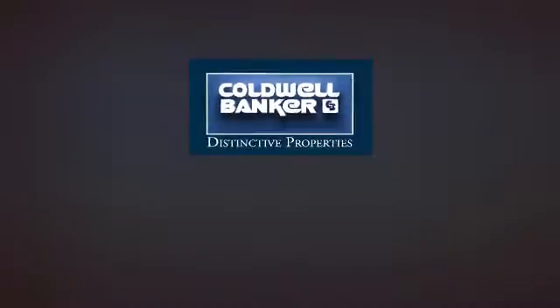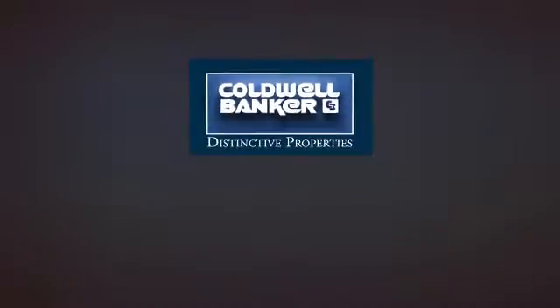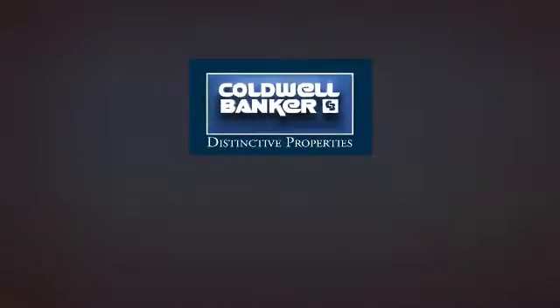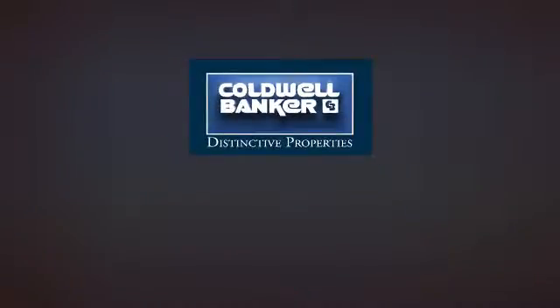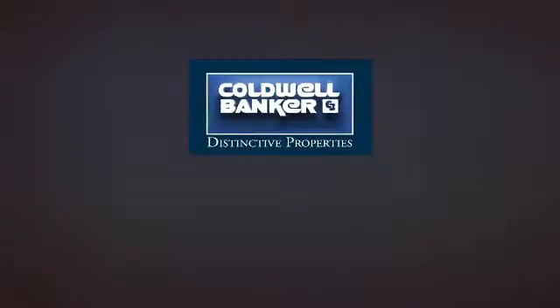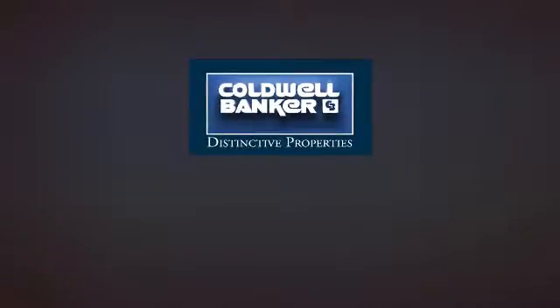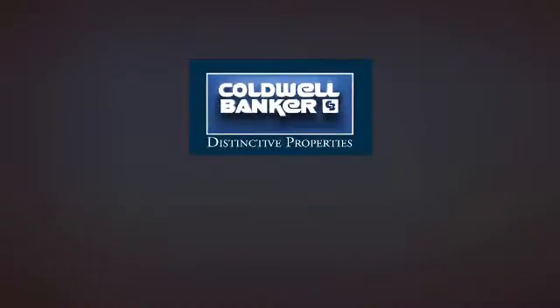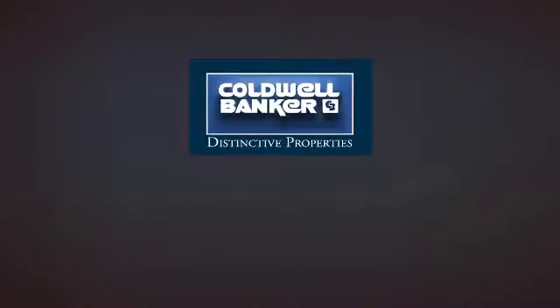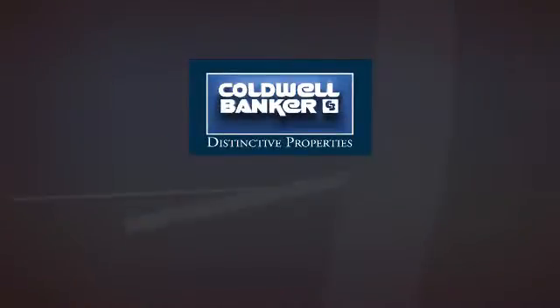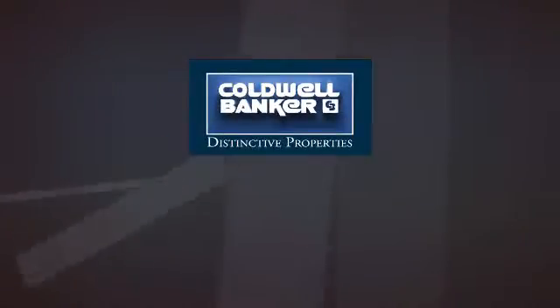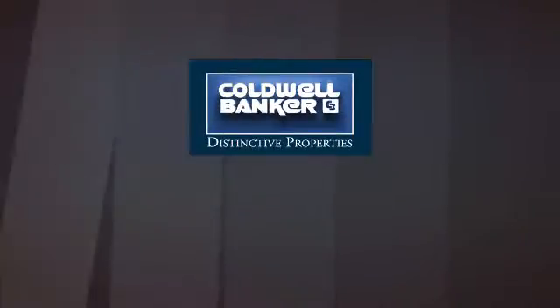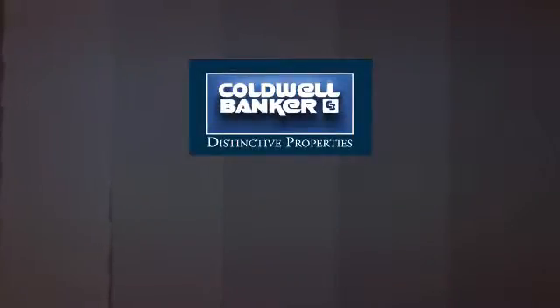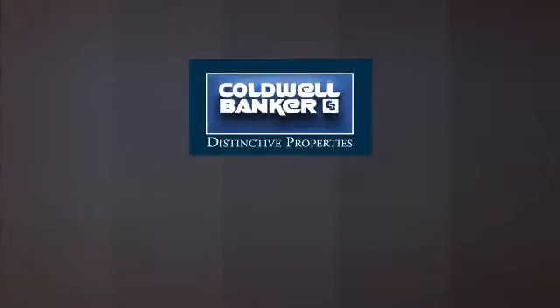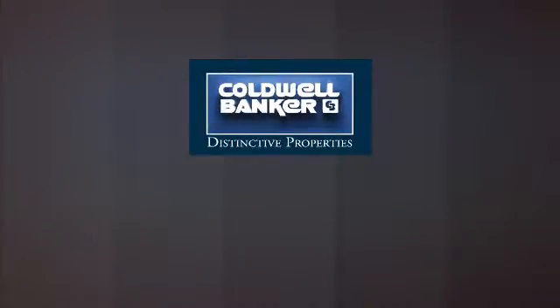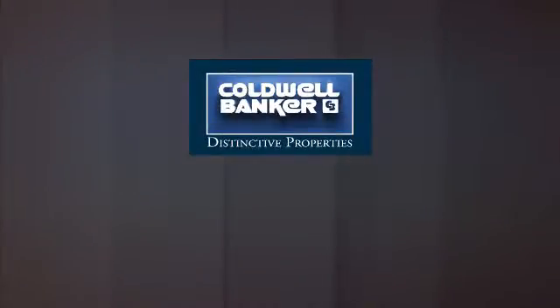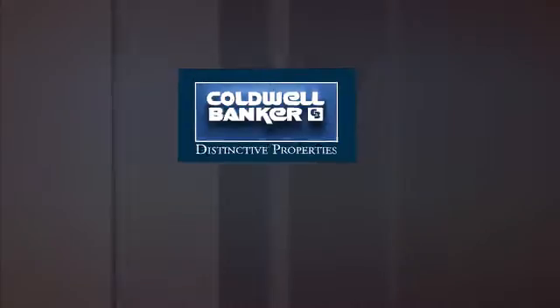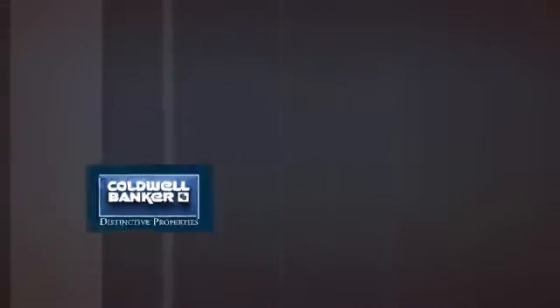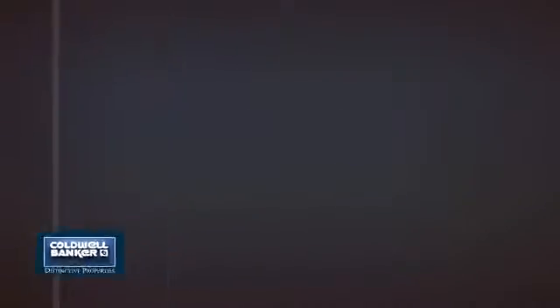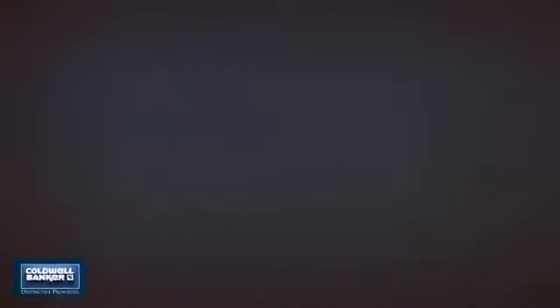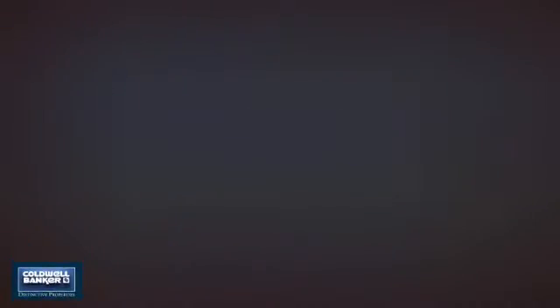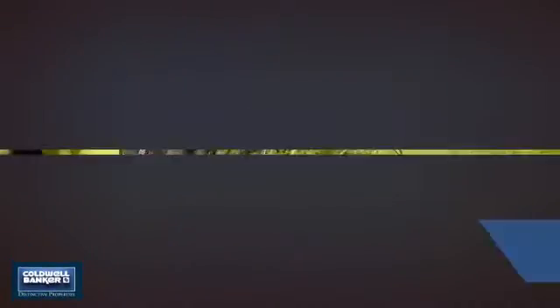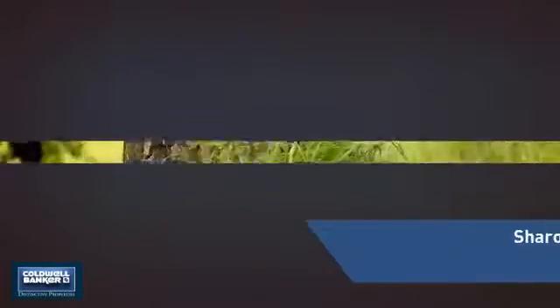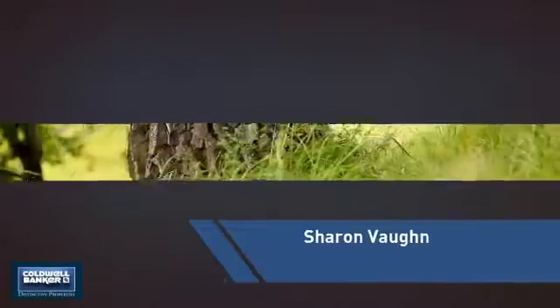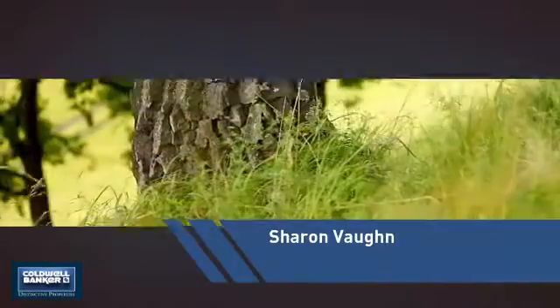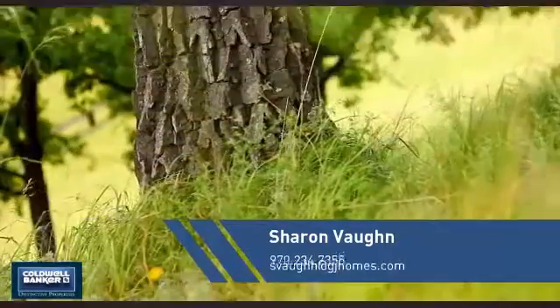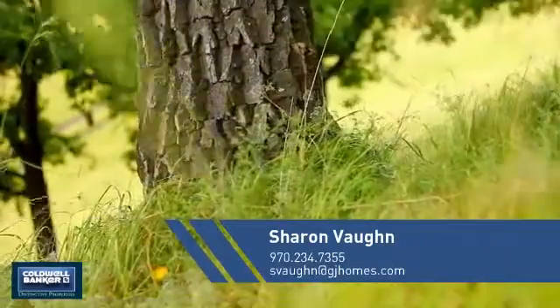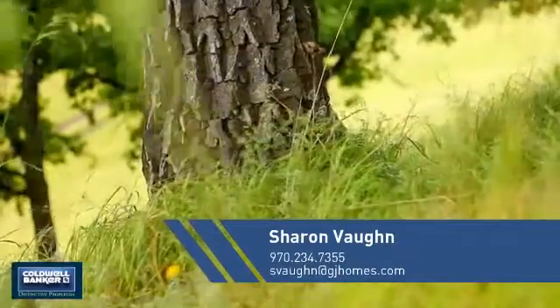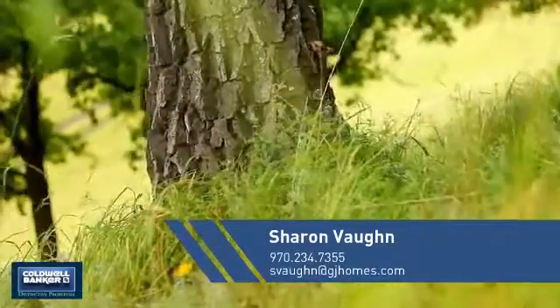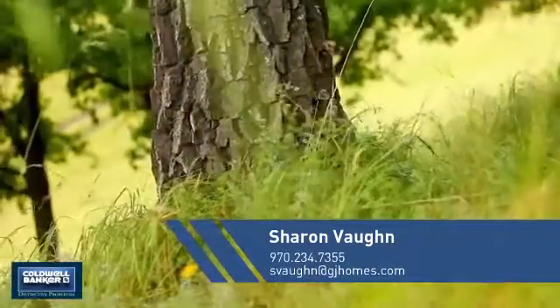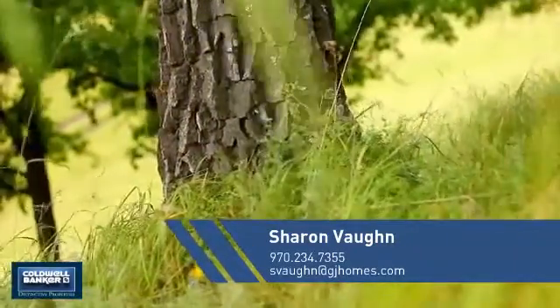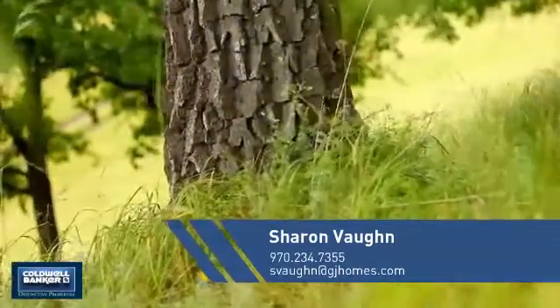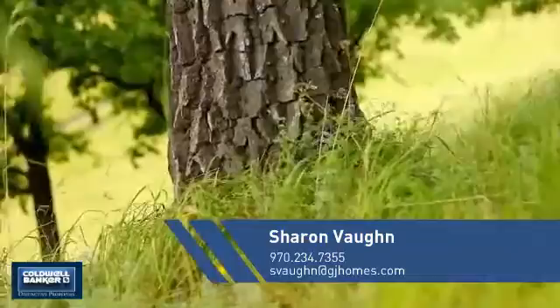Welcome. You'll find just the right home for you. This video is brought to you by your real estate agent, Sharon.